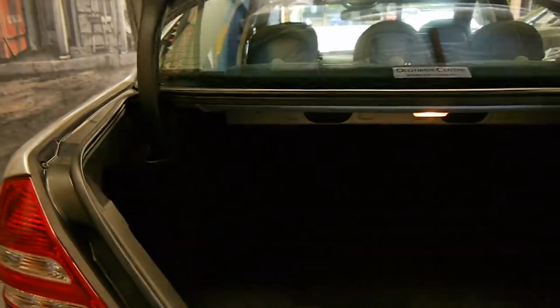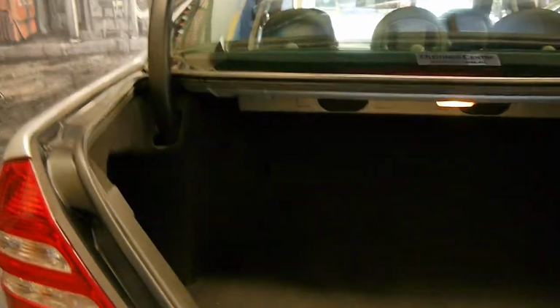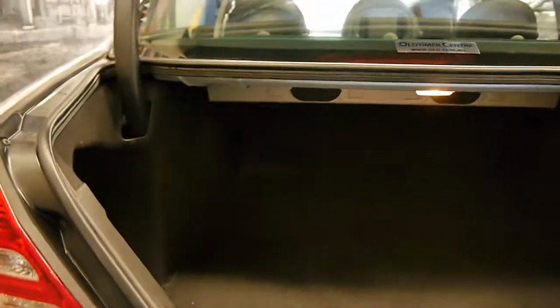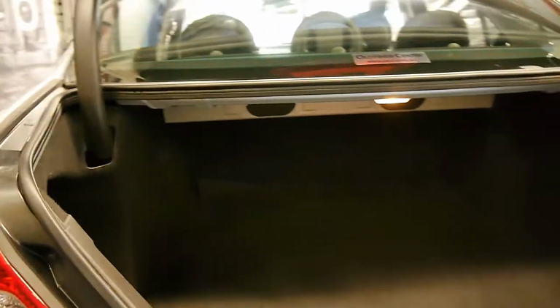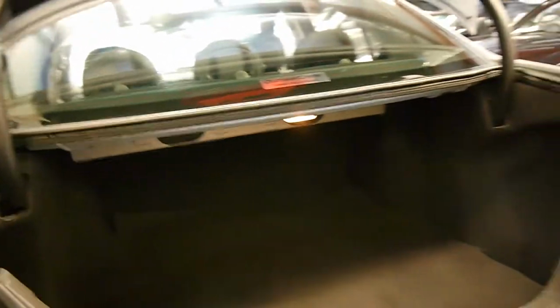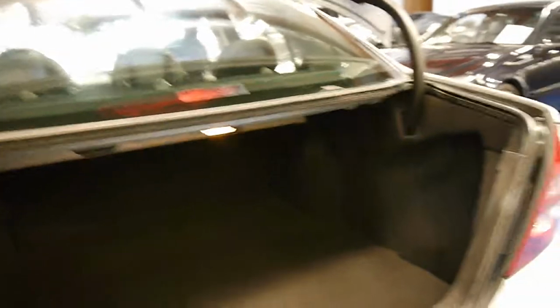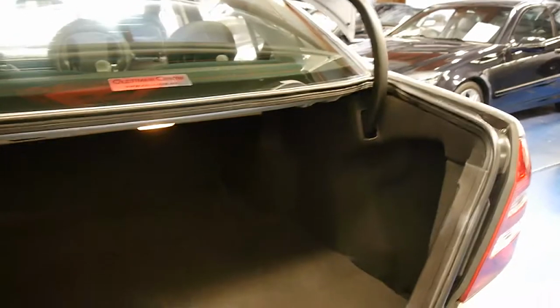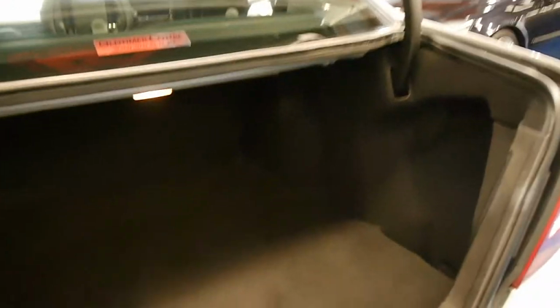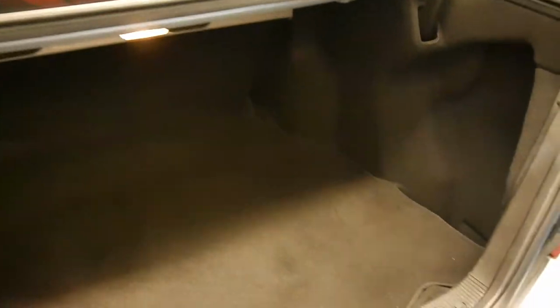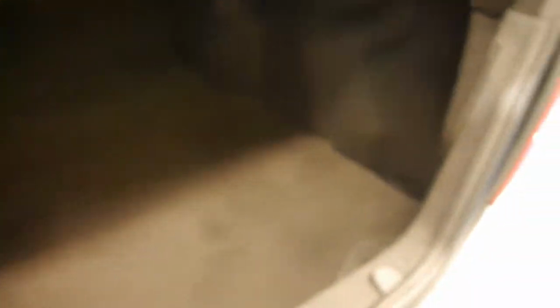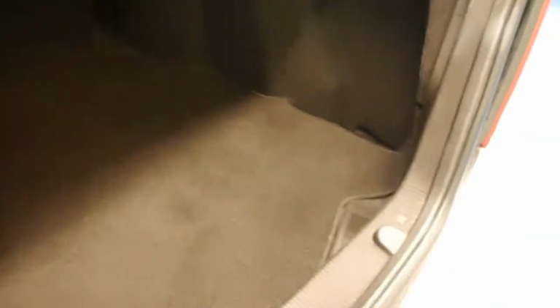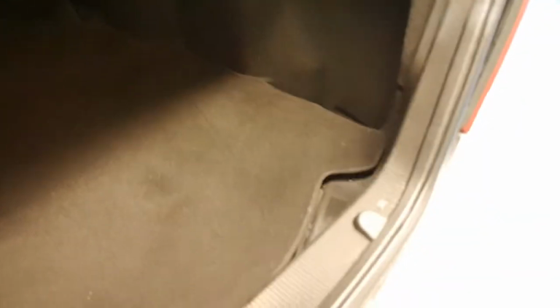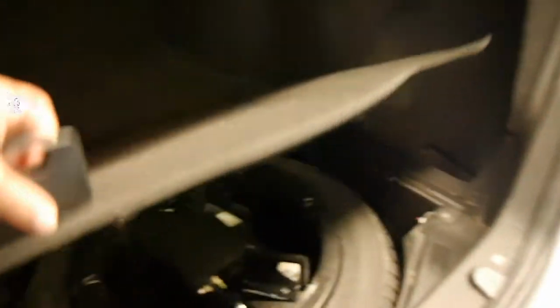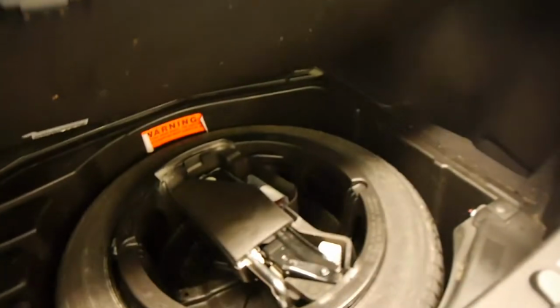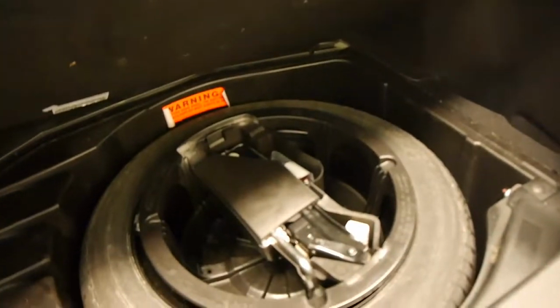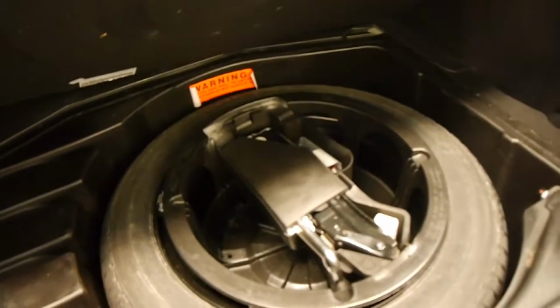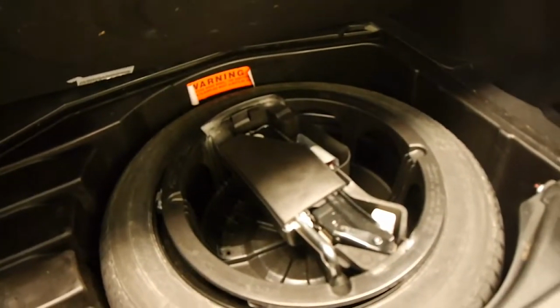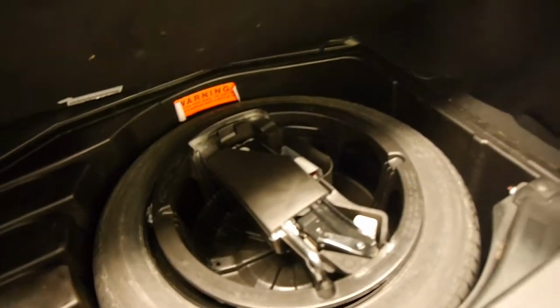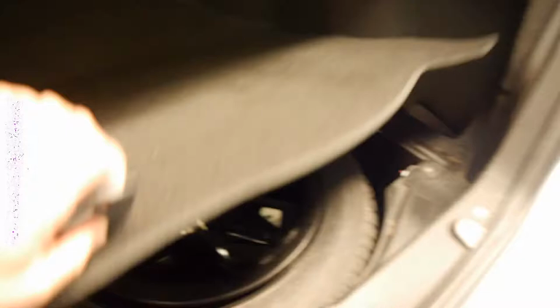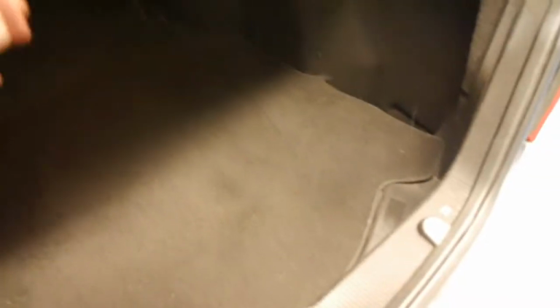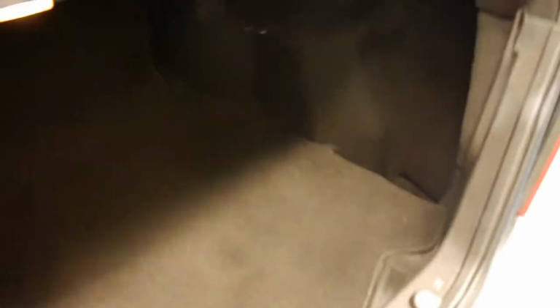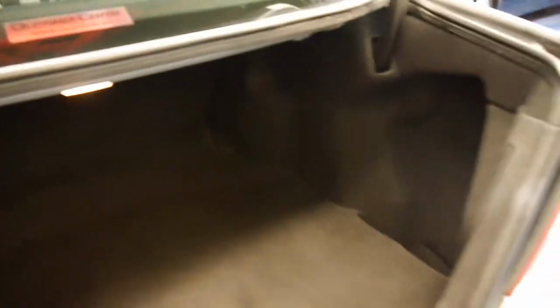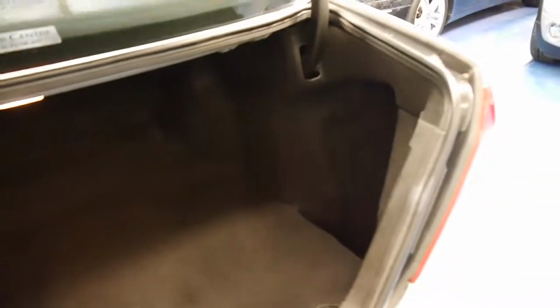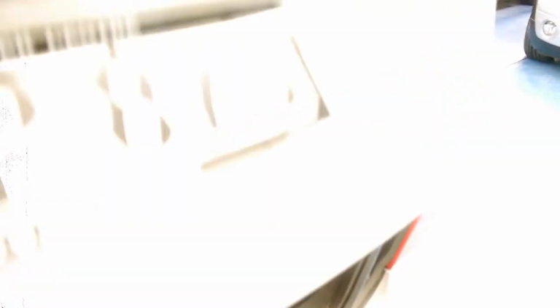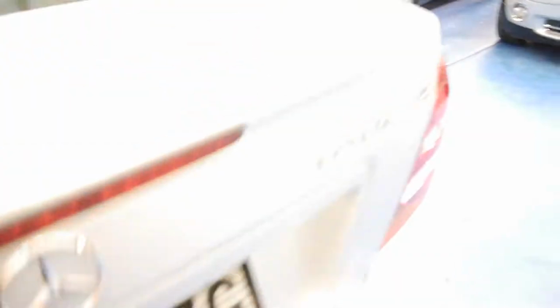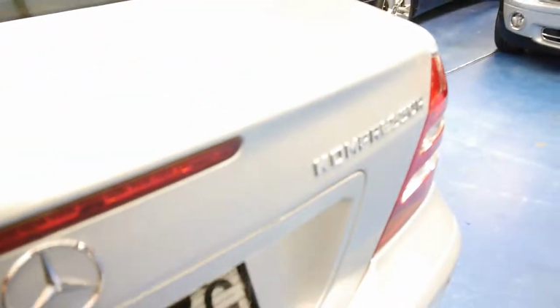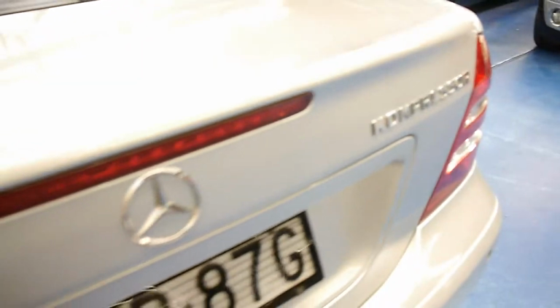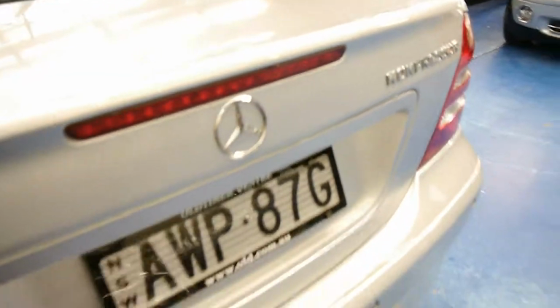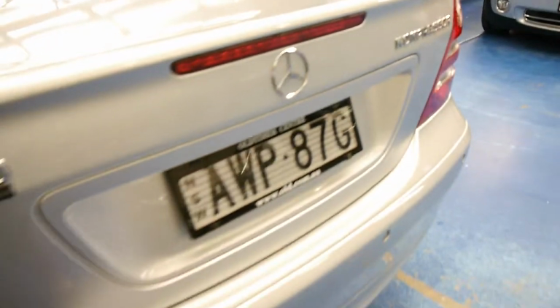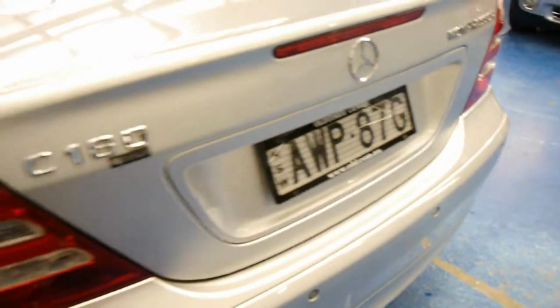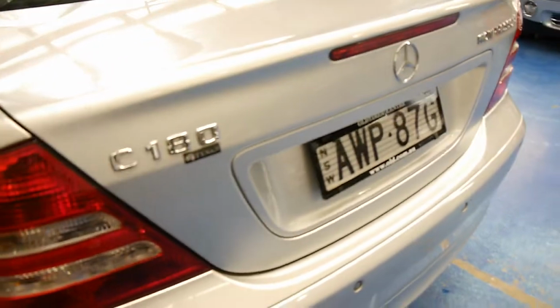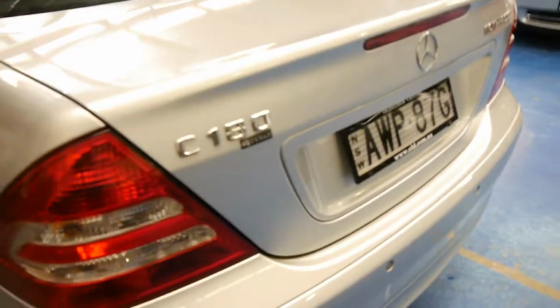If you've been looking for one of these C180s, this is a particularly good car. It's got your spare wheel — full size — along with your jack, and everything's there. It's also got the original number plates from new.